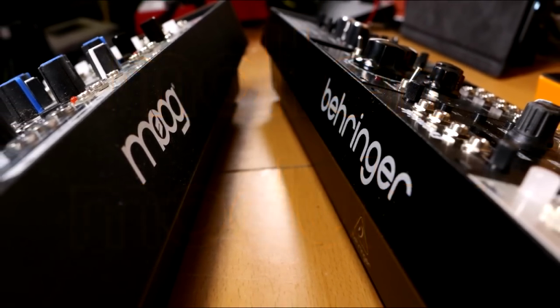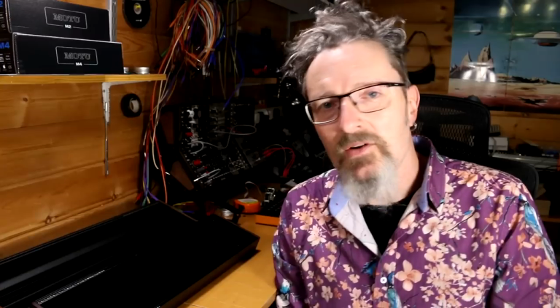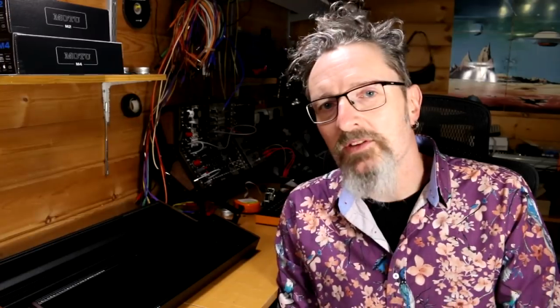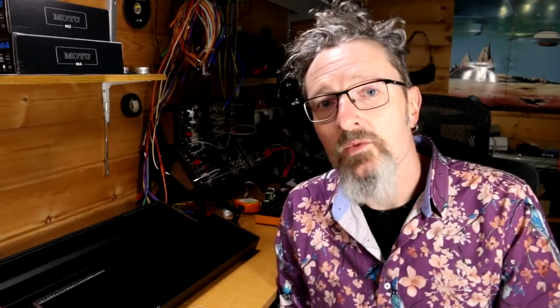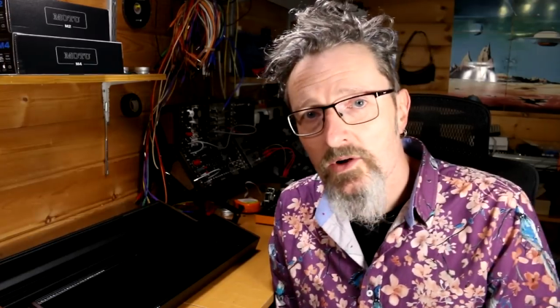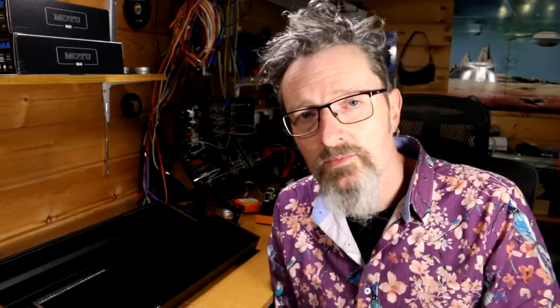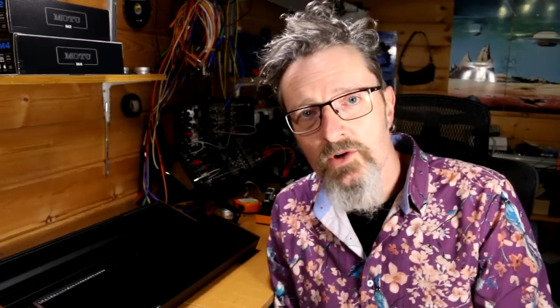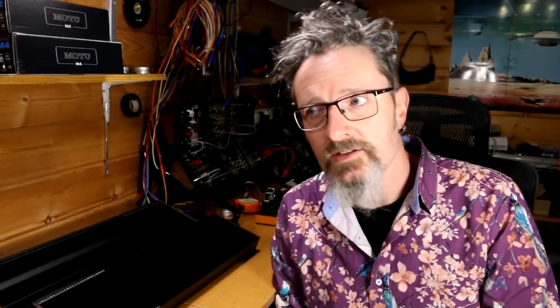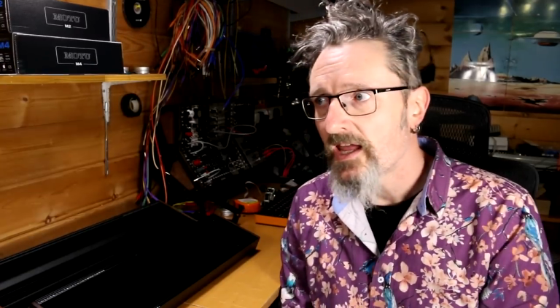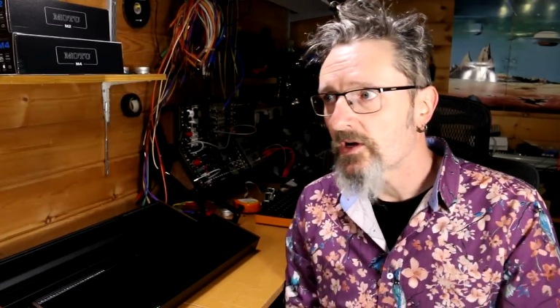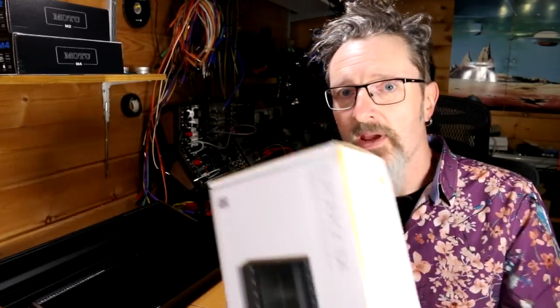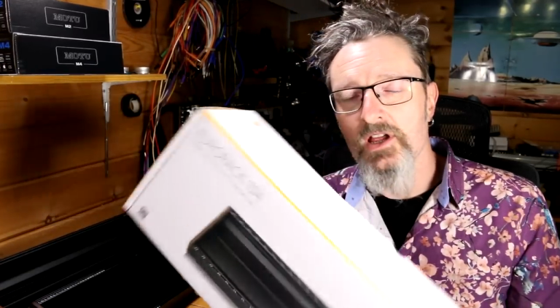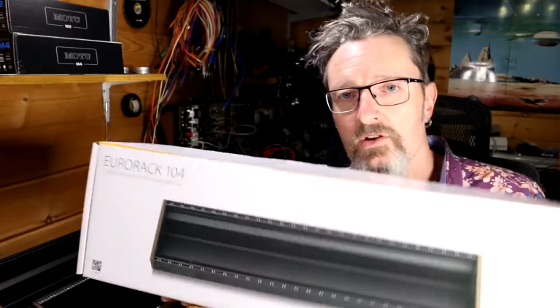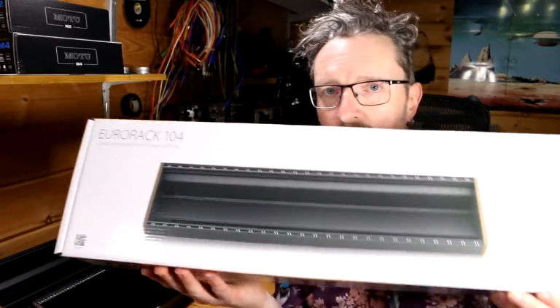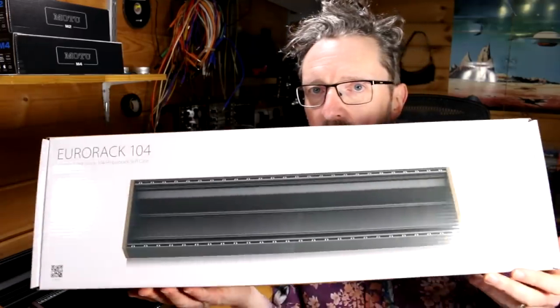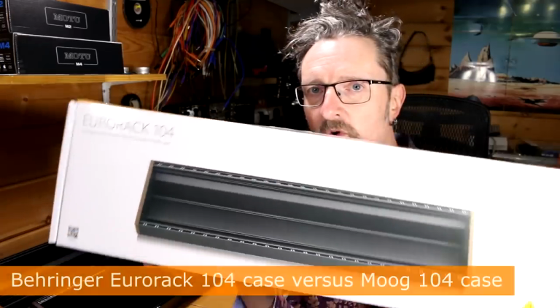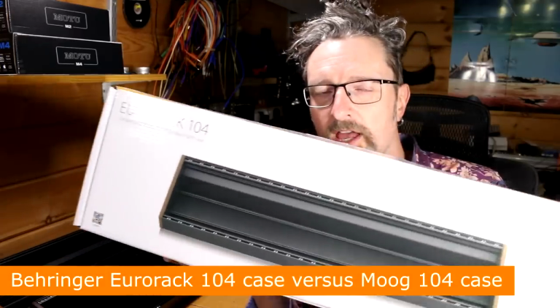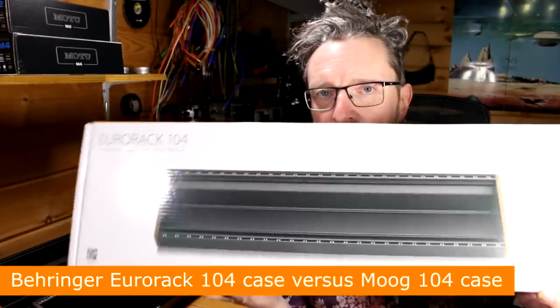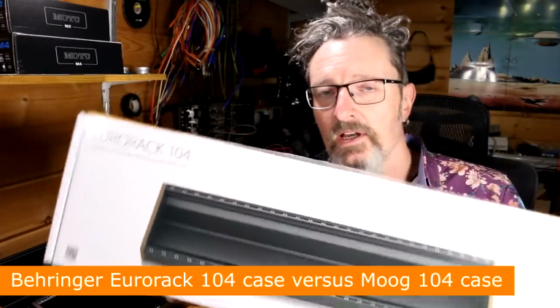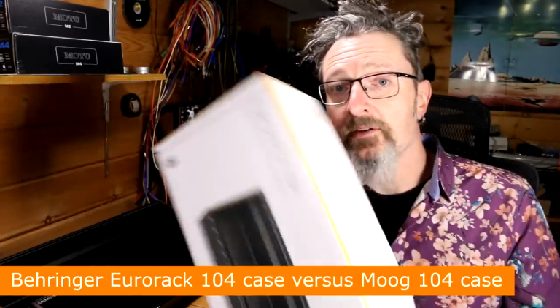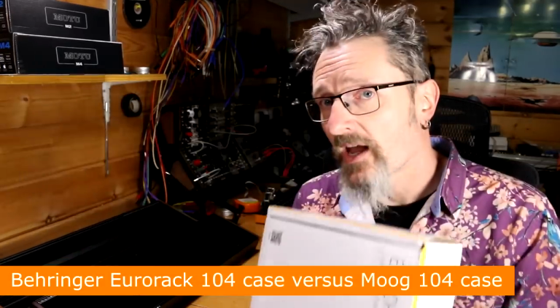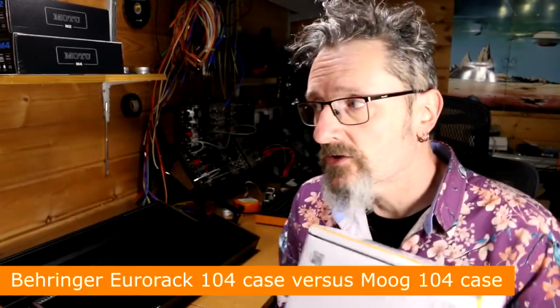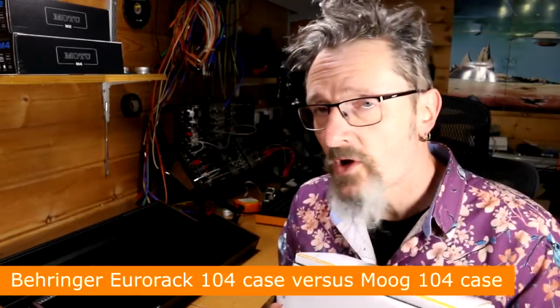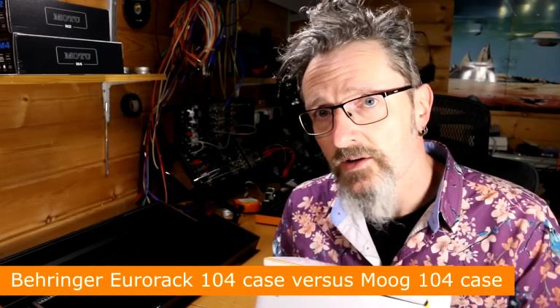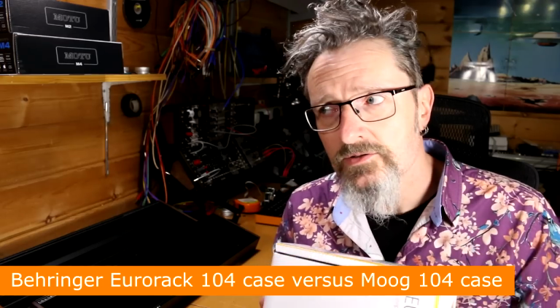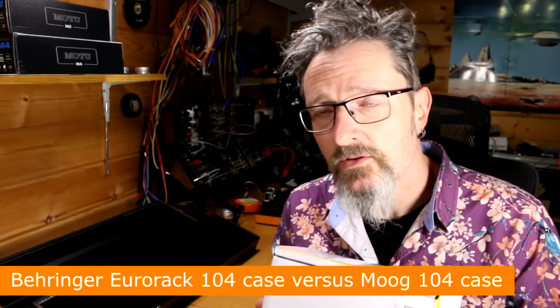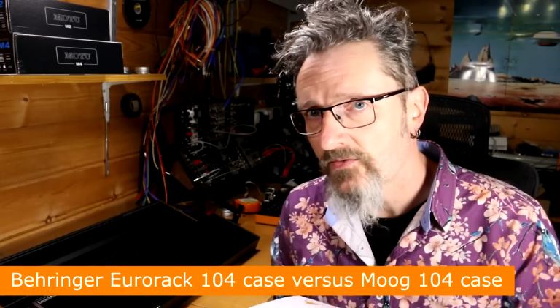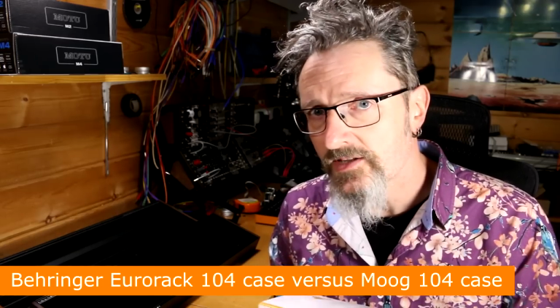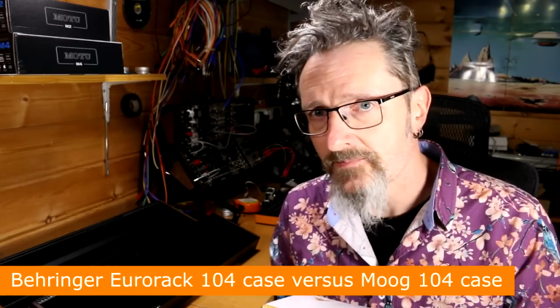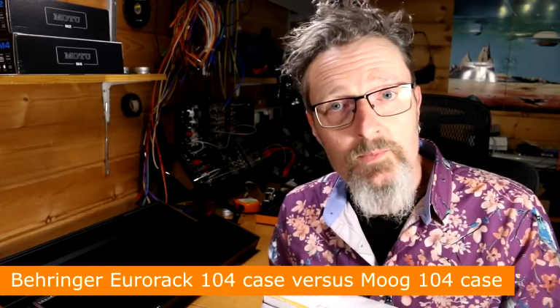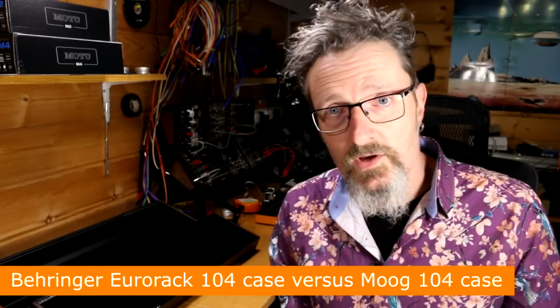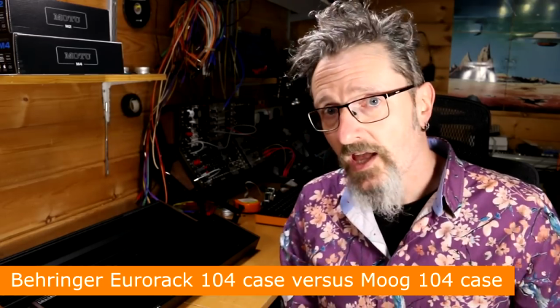Hello, I'm Robin Vincent and welcome to Molten Modular. Today we're looking at the Behringer Eurorack 104 case and comparing it to a Moog one that's very similar but not the same.